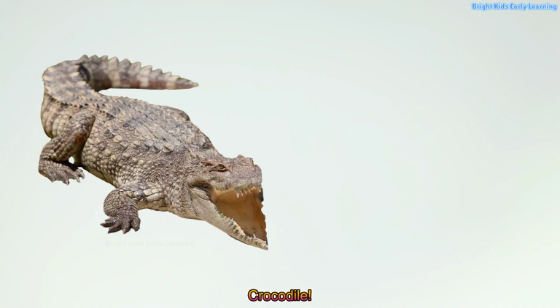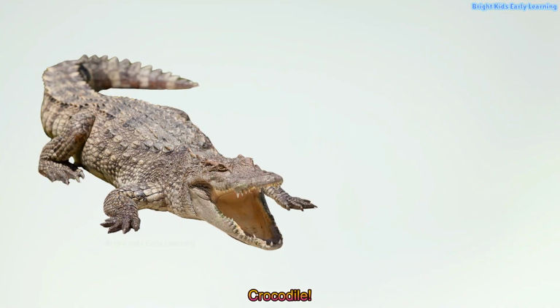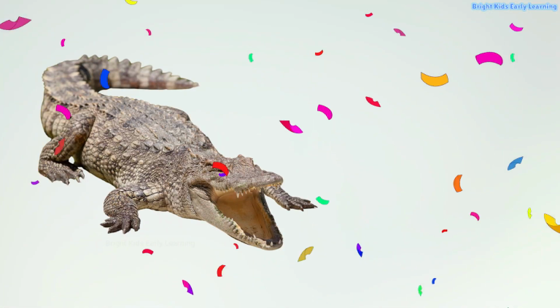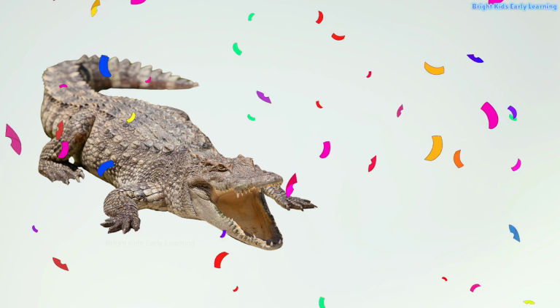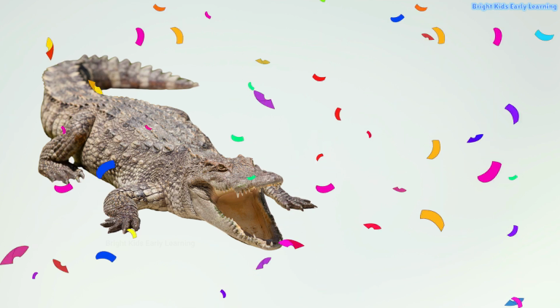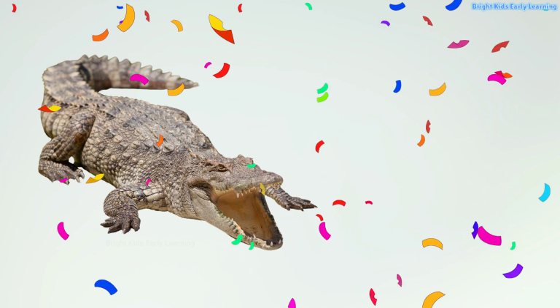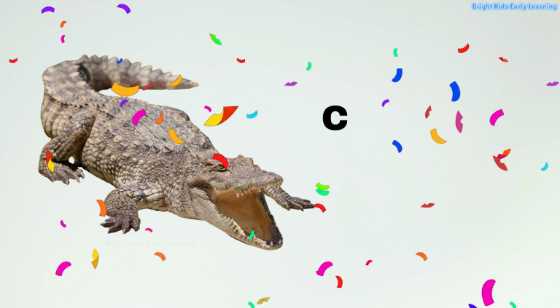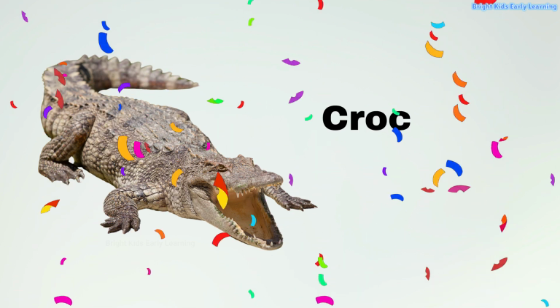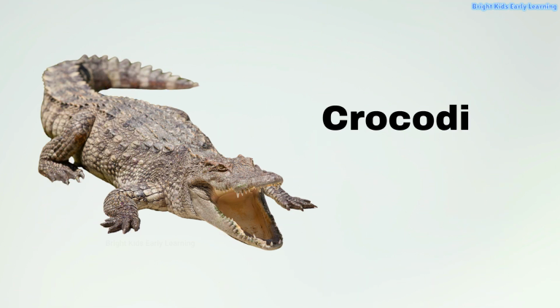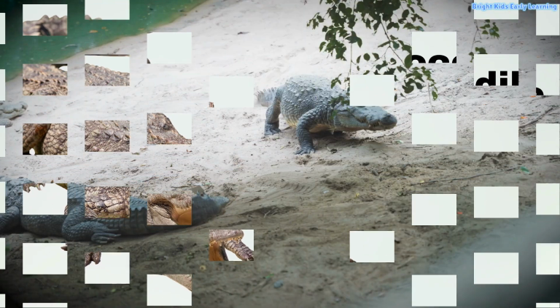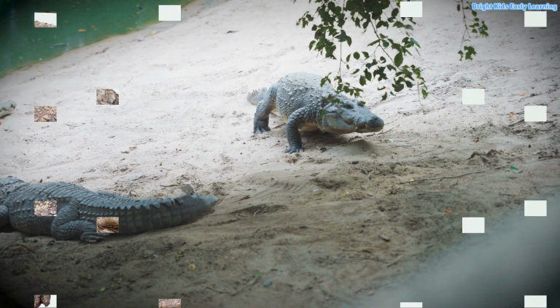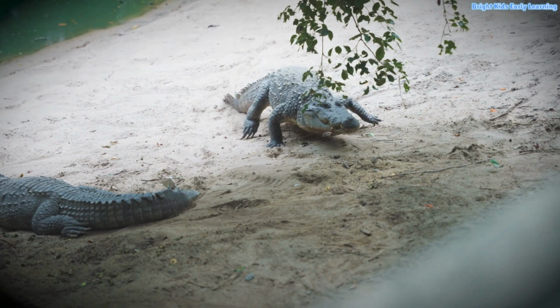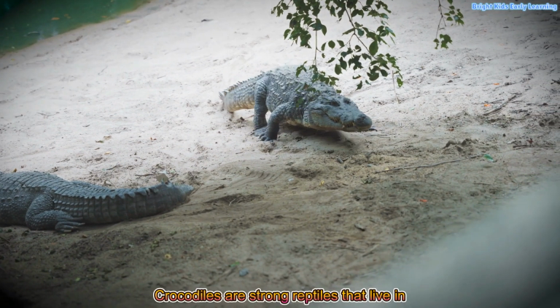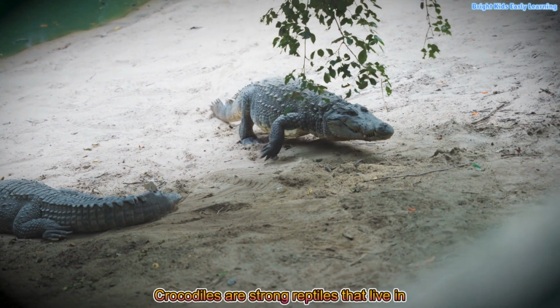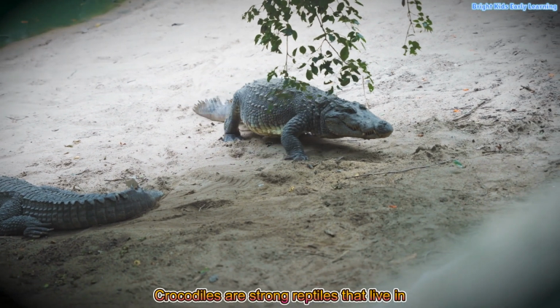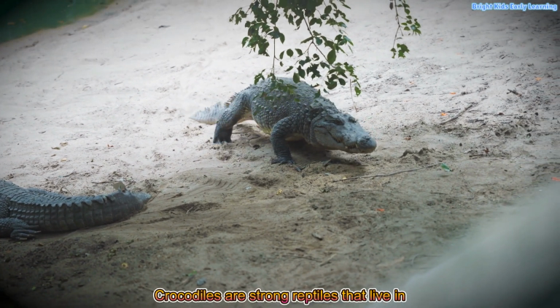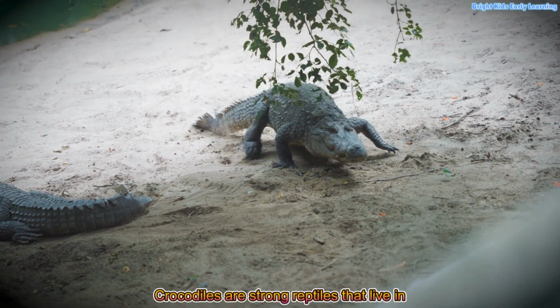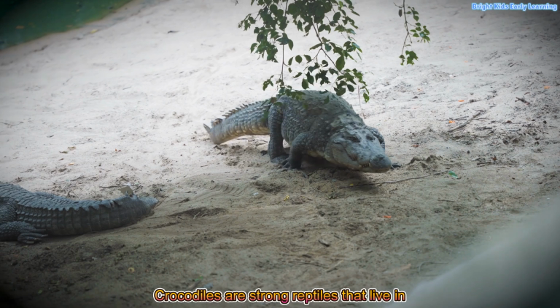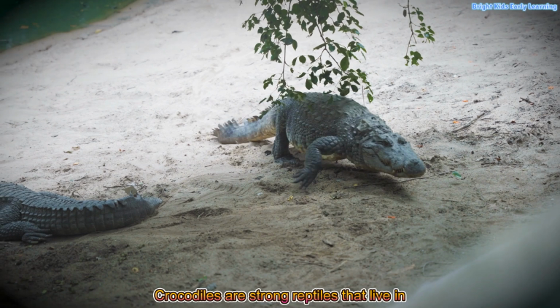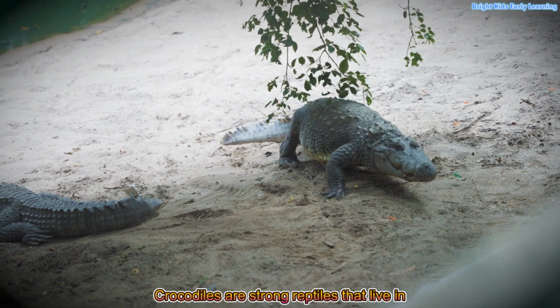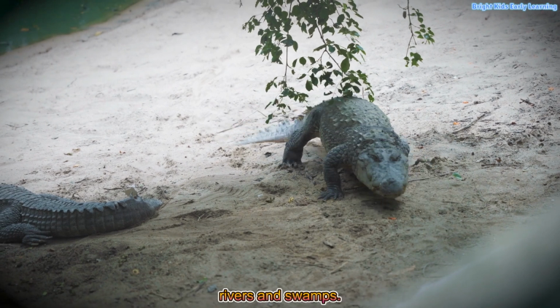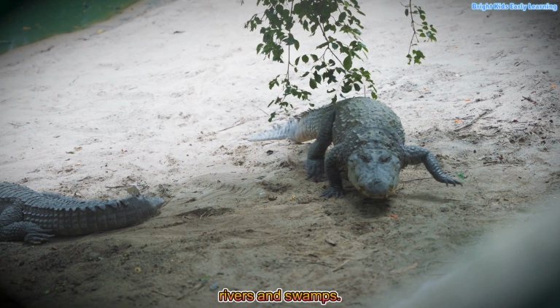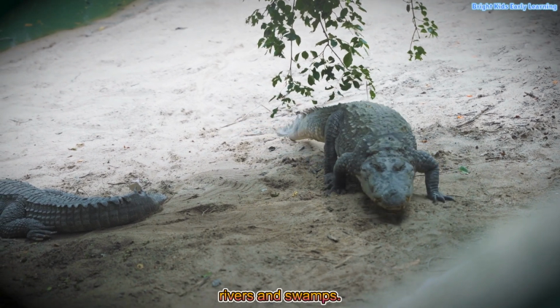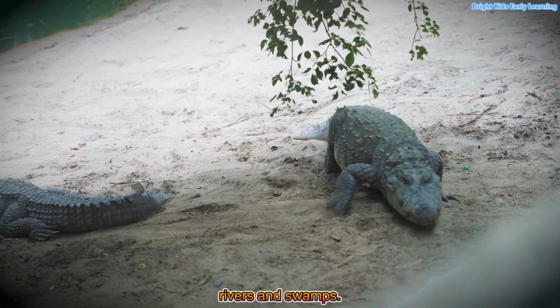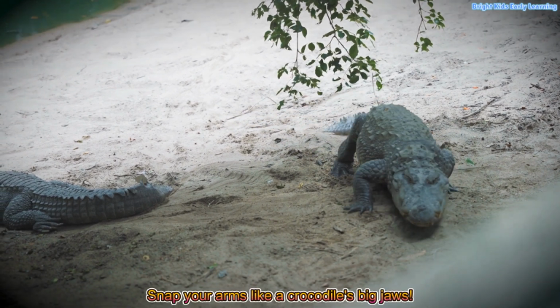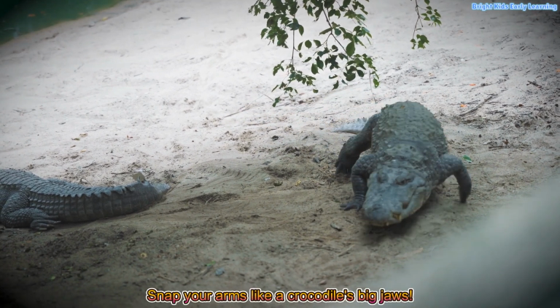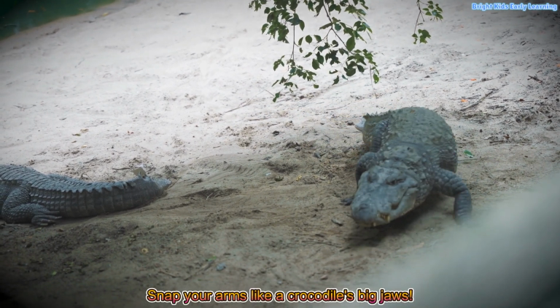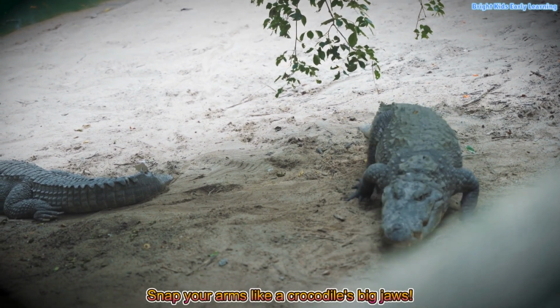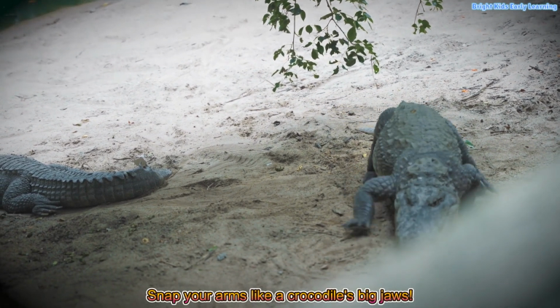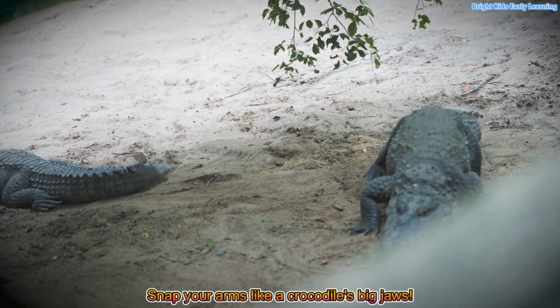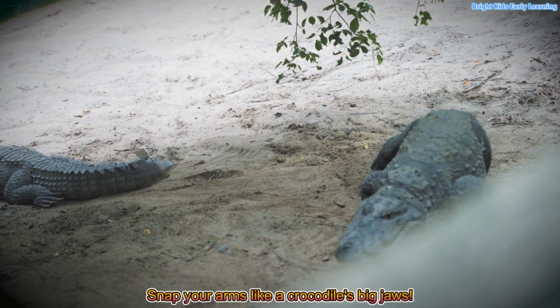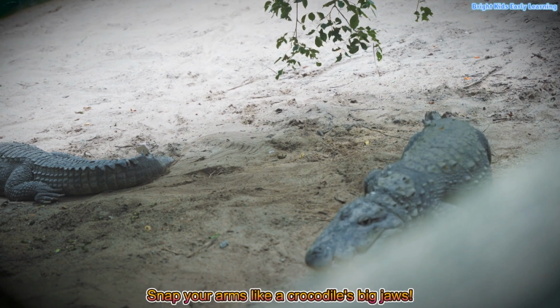Crocodile! Yay! Crocodiles are strong reptiles that live in rivers and swamps. Snap your arms like a crocodile's big jaws.